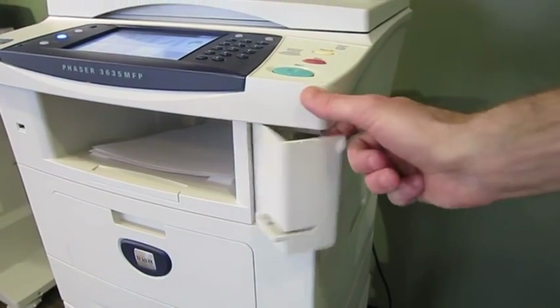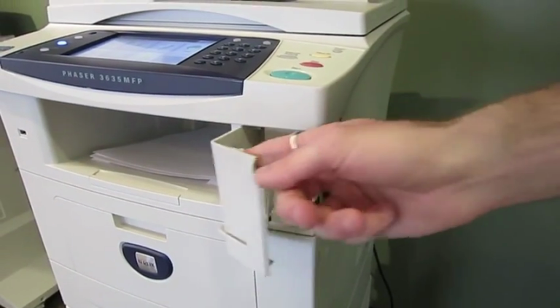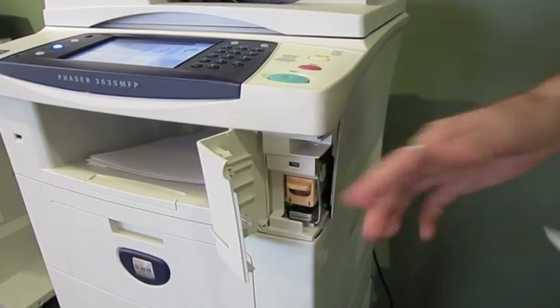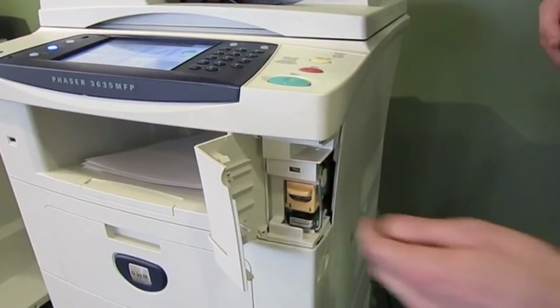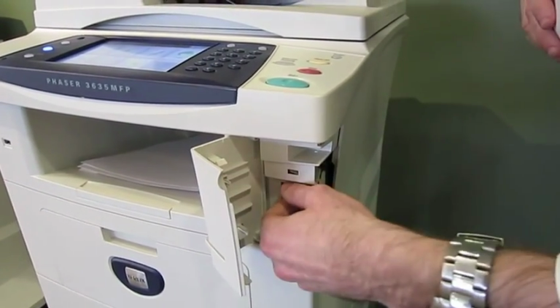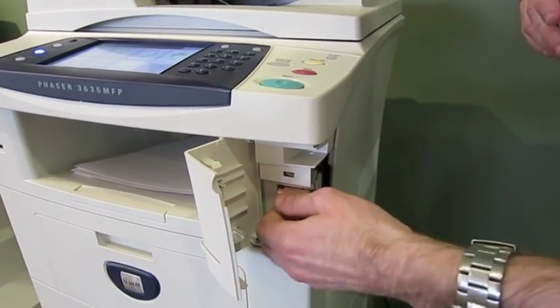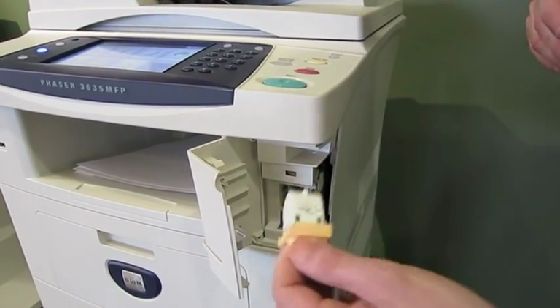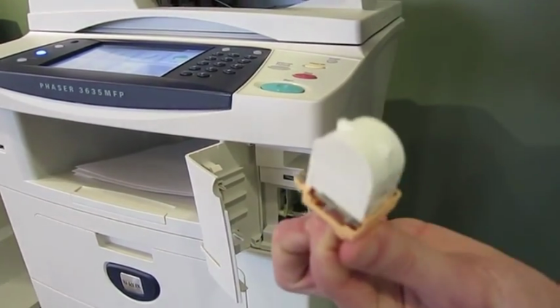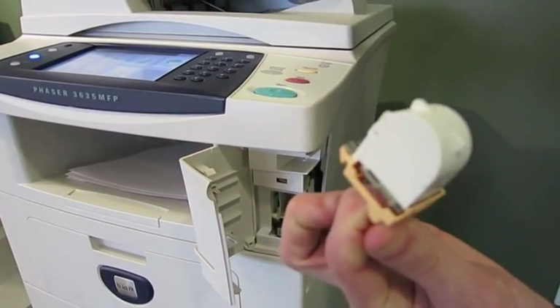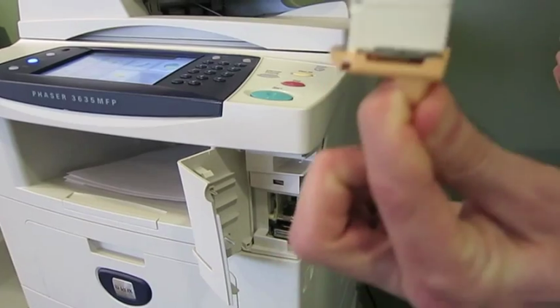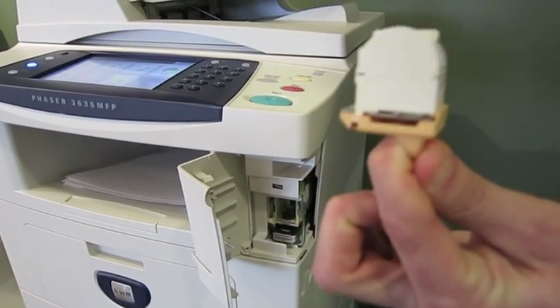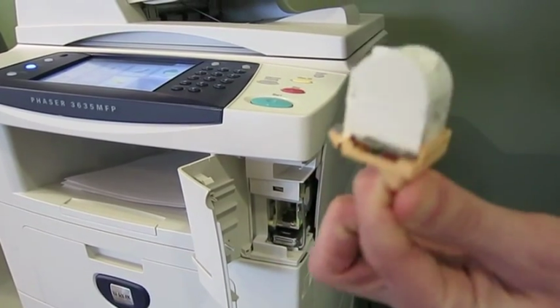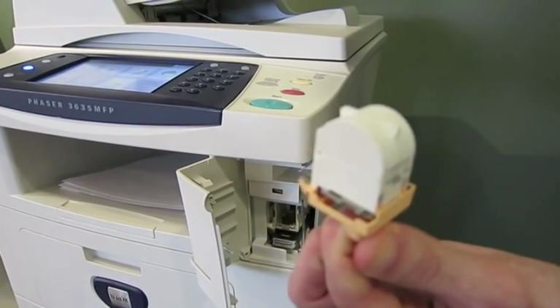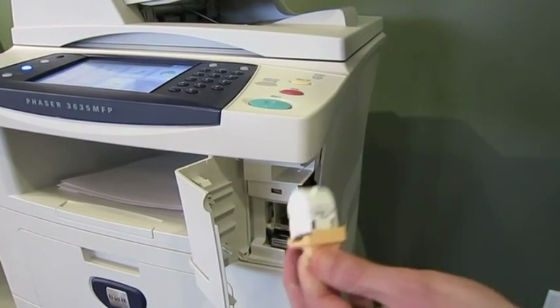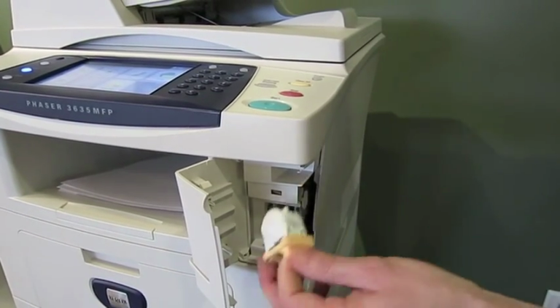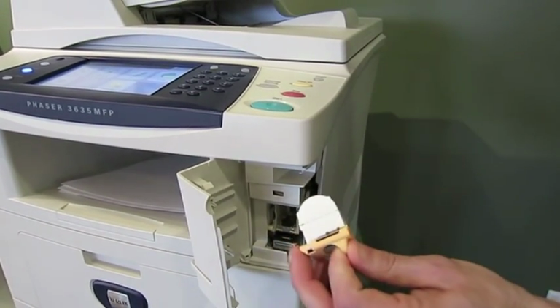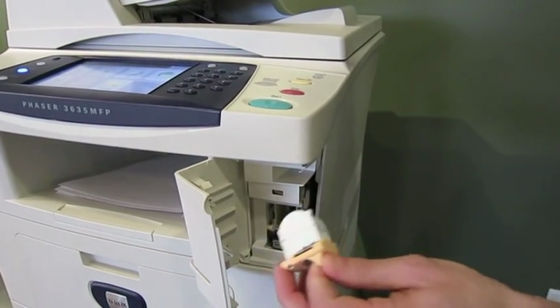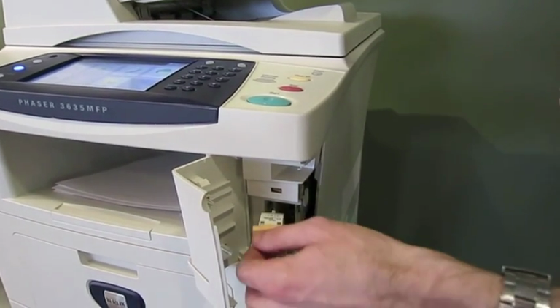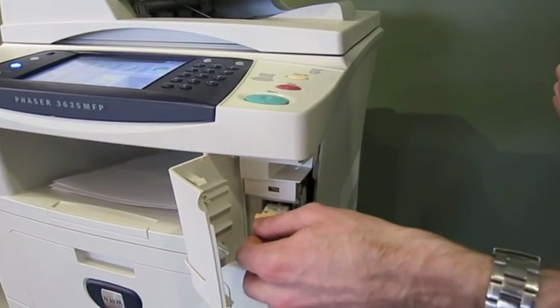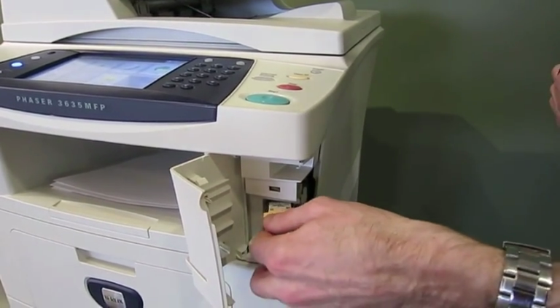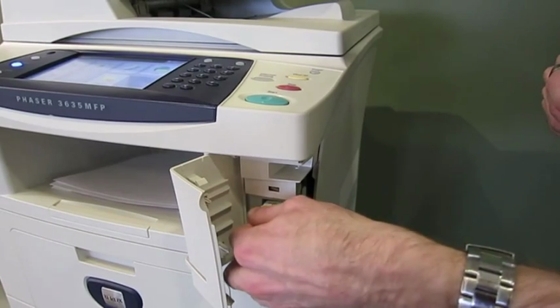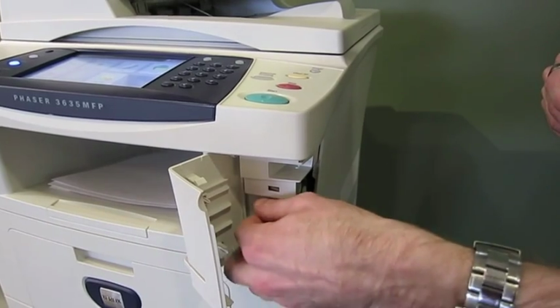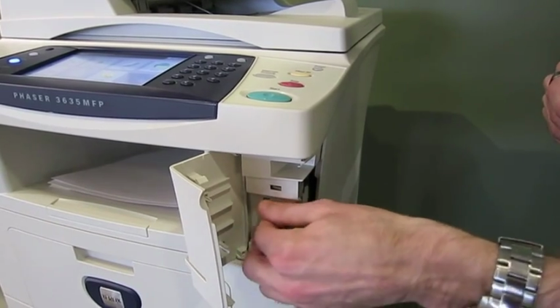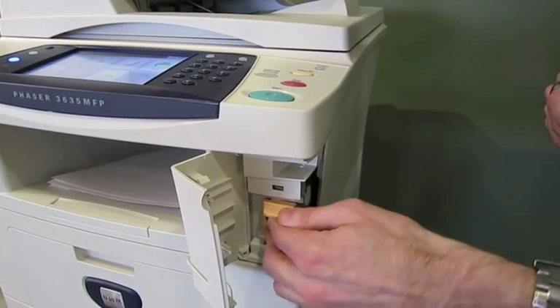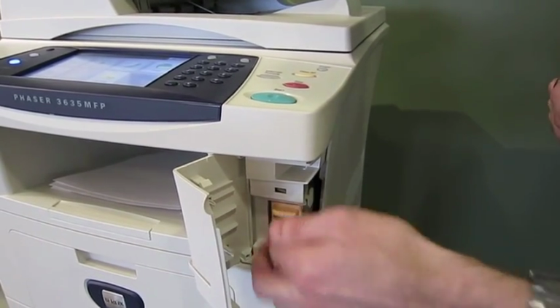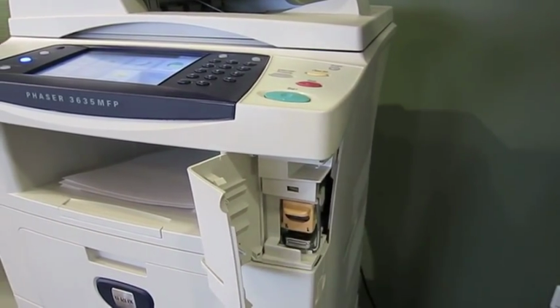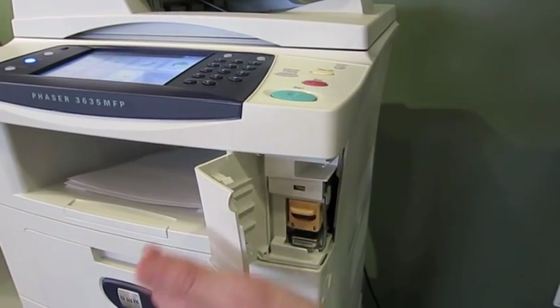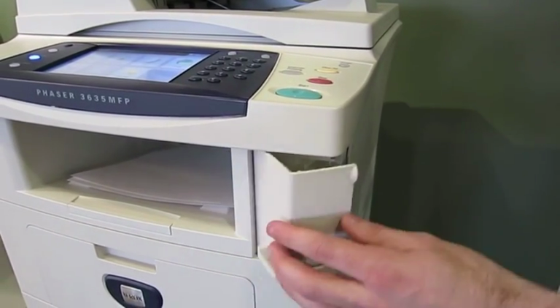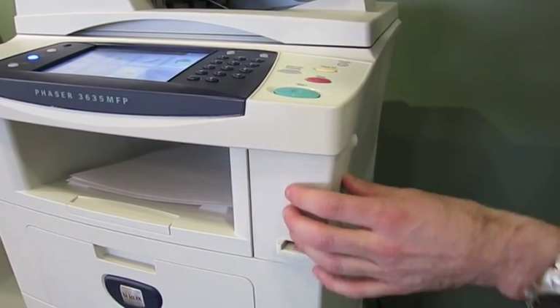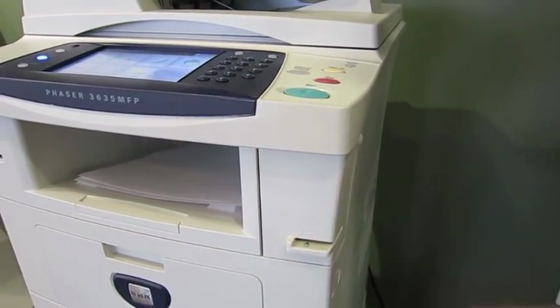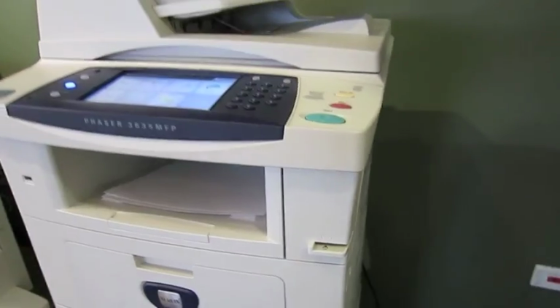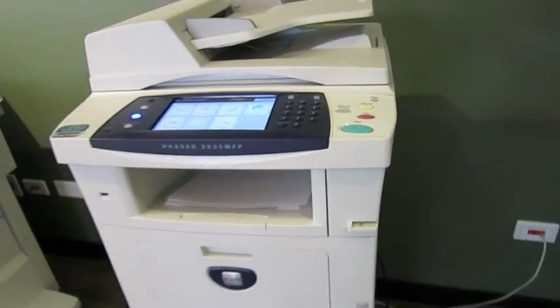When I open it up, all I have to do is pull out the staple cartridge. I'm going to throw this whole thing out once it's empty. And then when I get the new cartridge, all I do is slide it right back in, let it click, close the door, and the staples are changed.